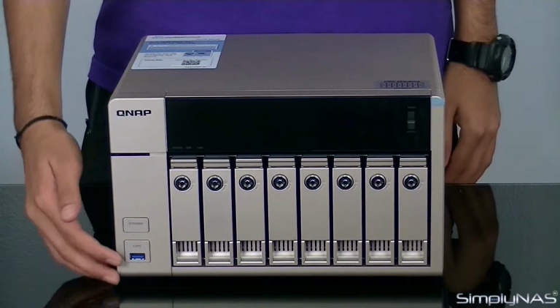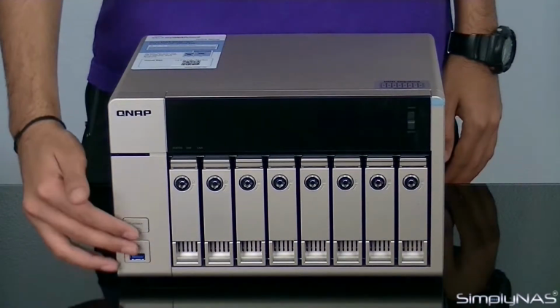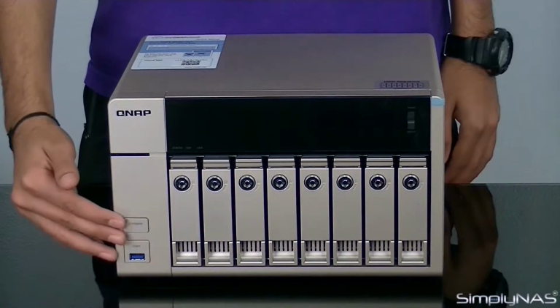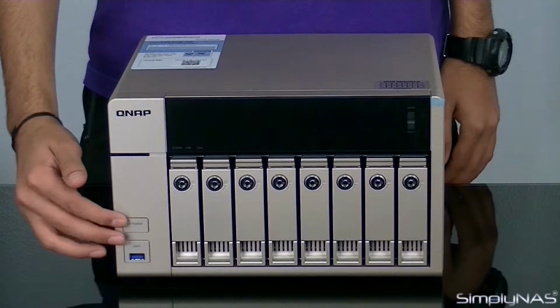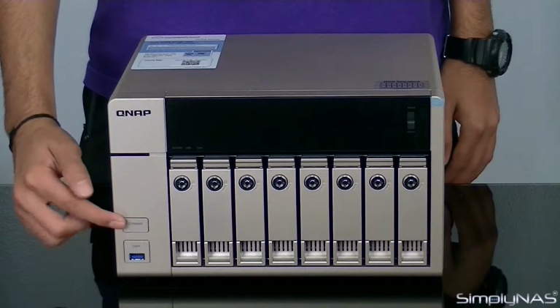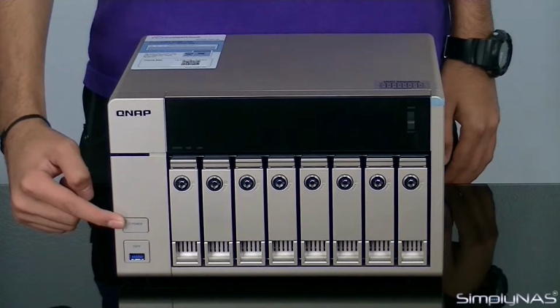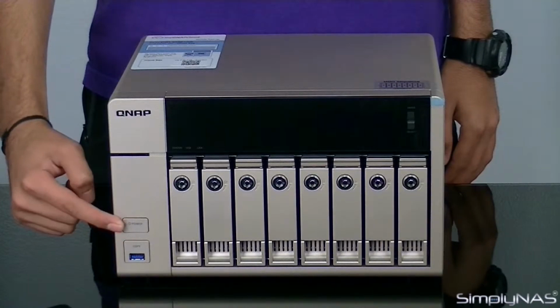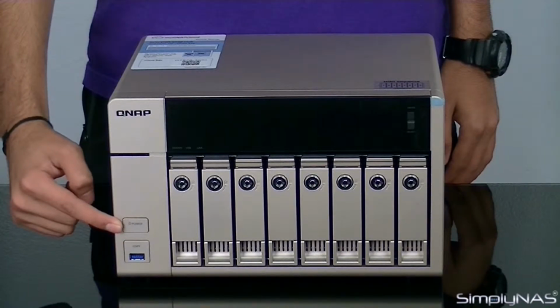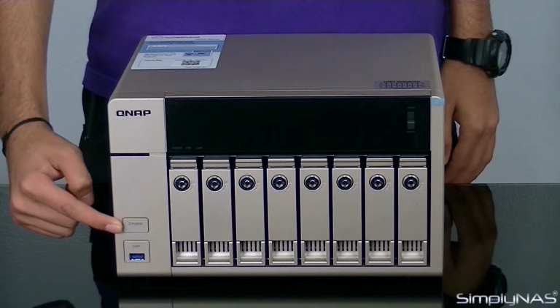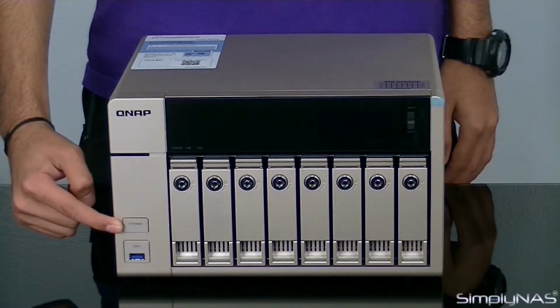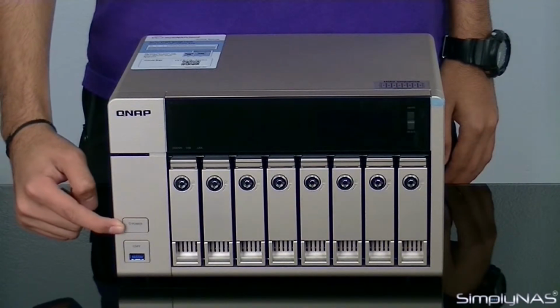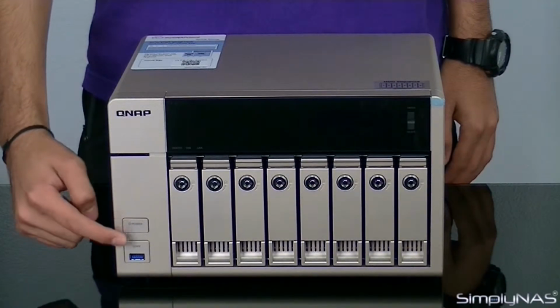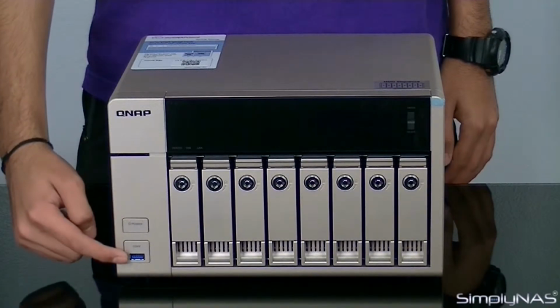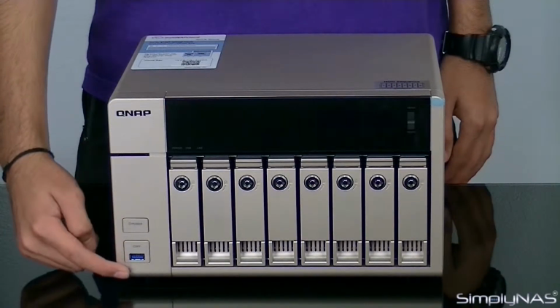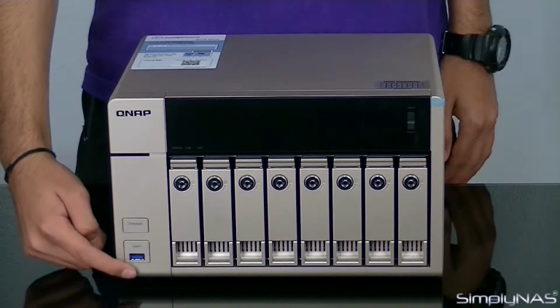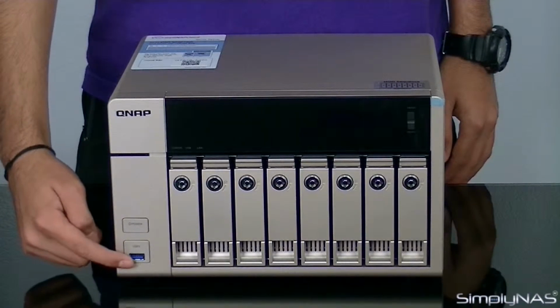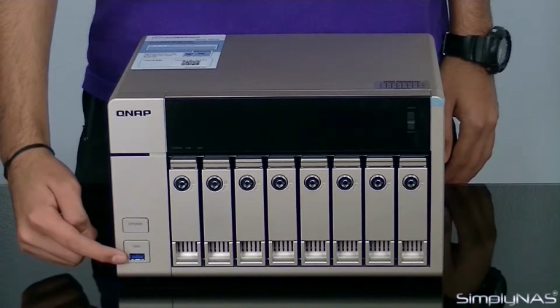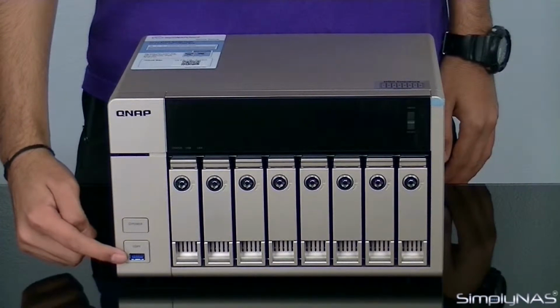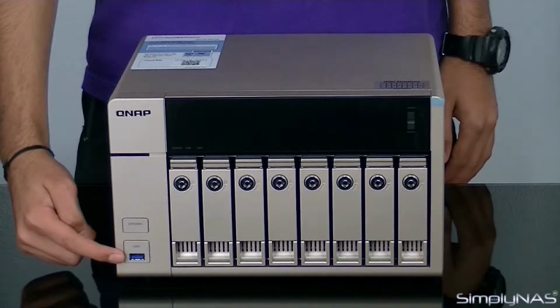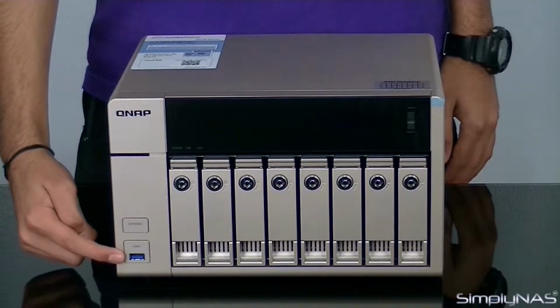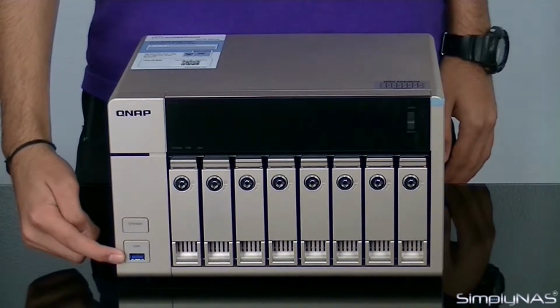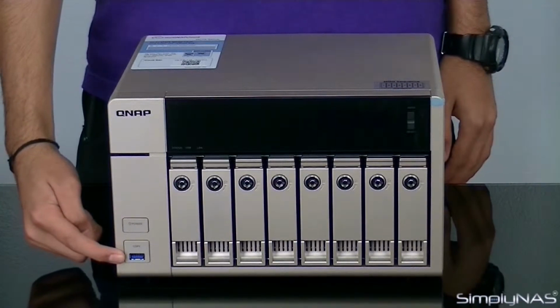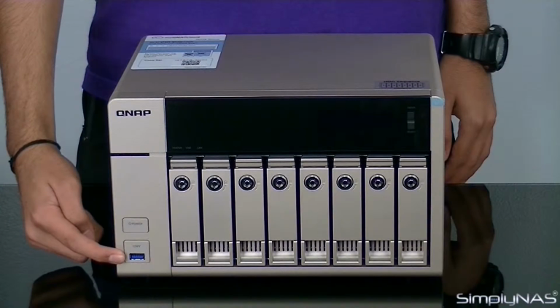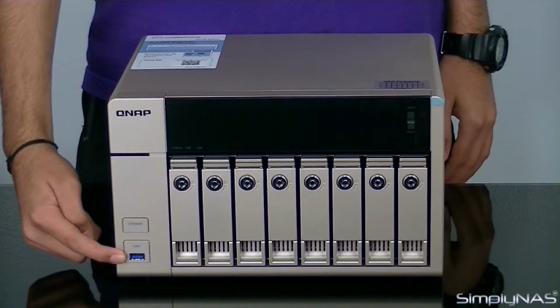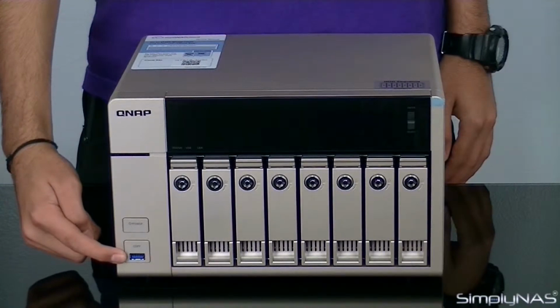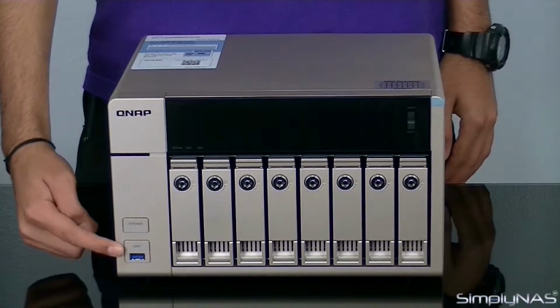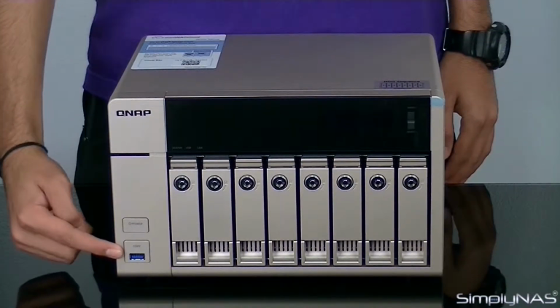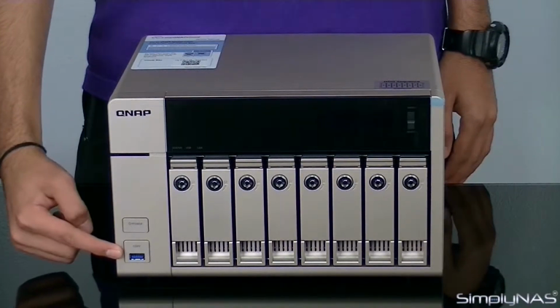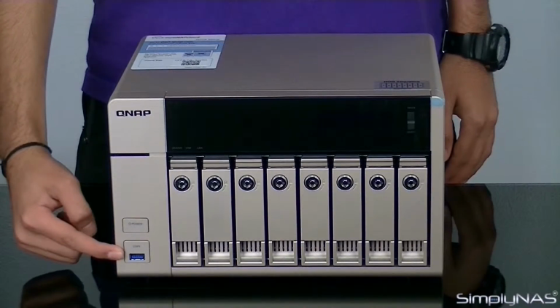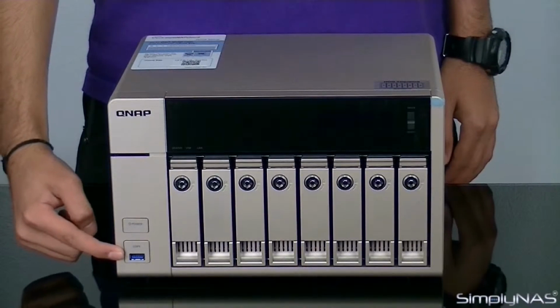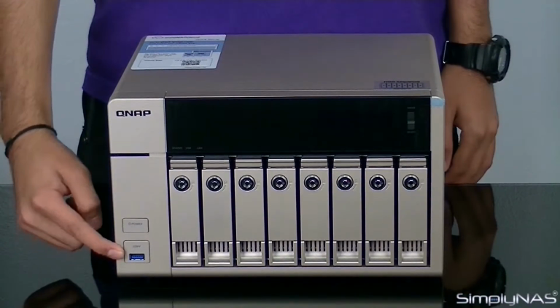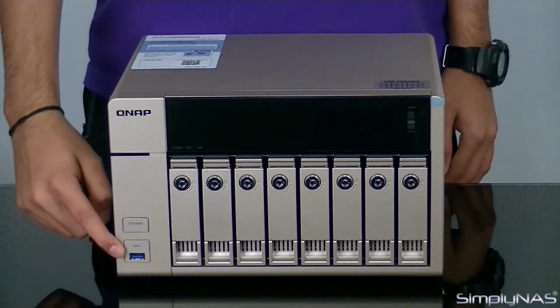Let's take a look at the front of the unit. The power button is located on the bottom left, and underneath is the one-touch copy button with a USB 3.0 input.